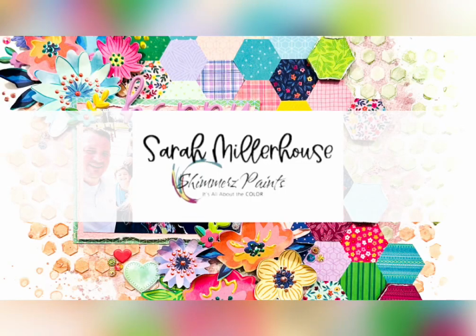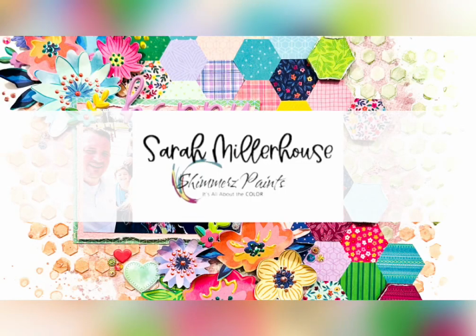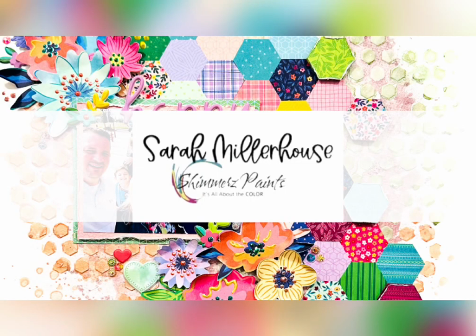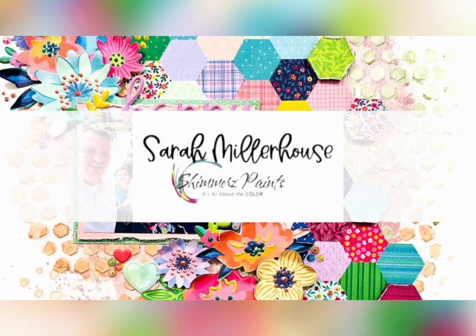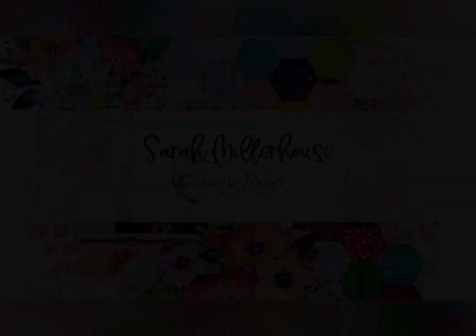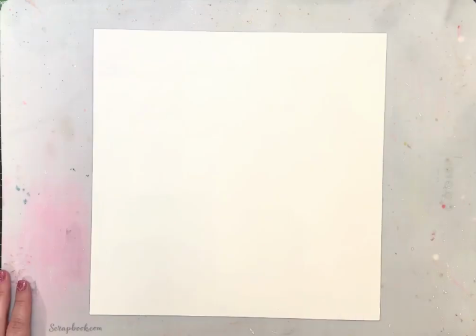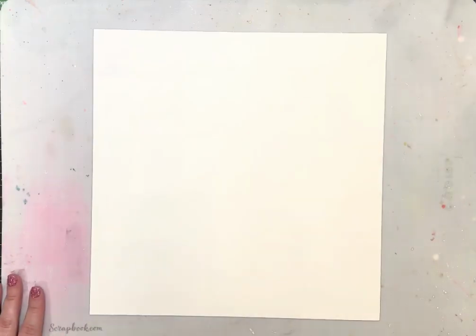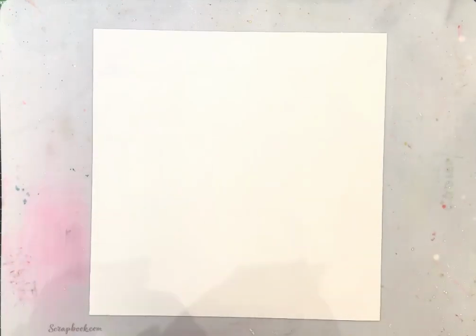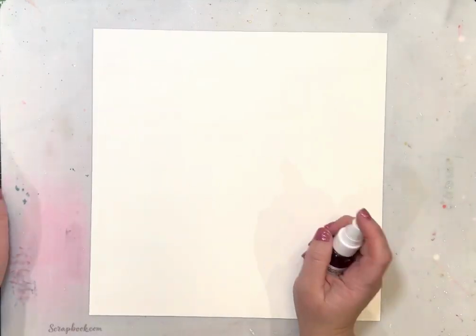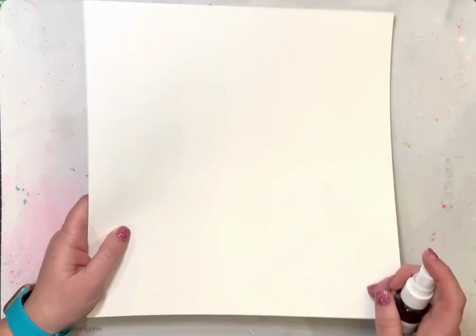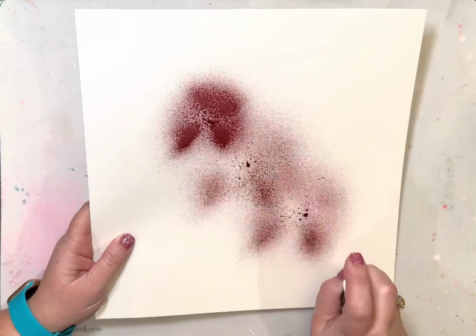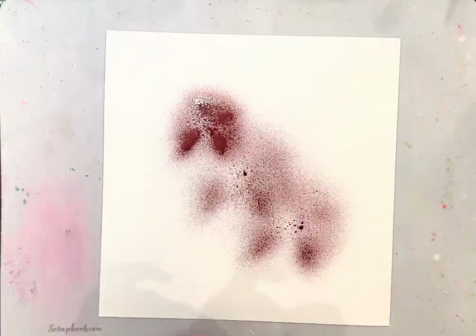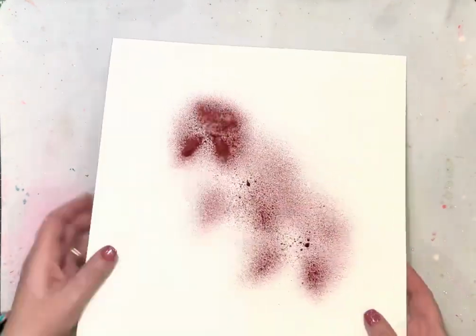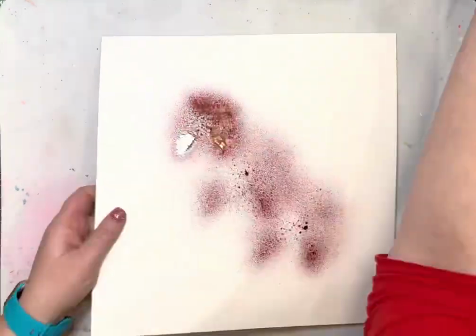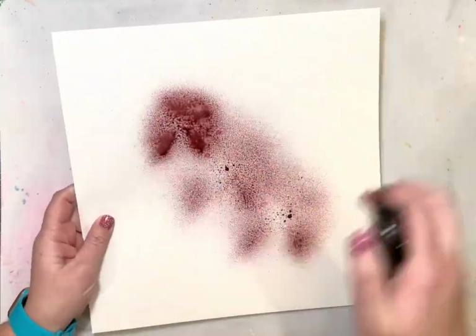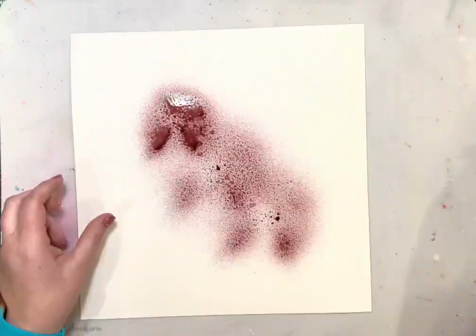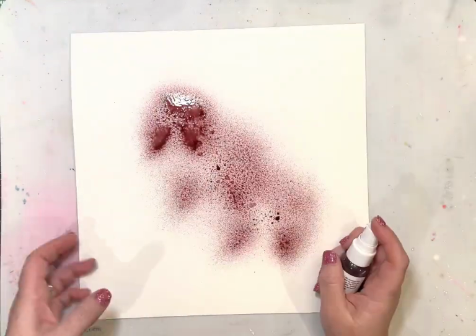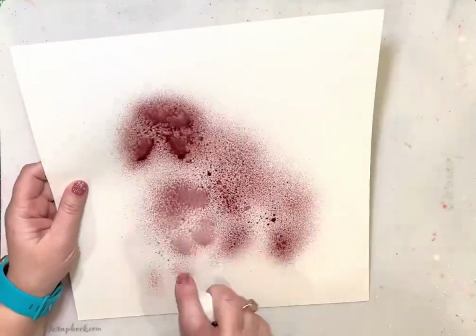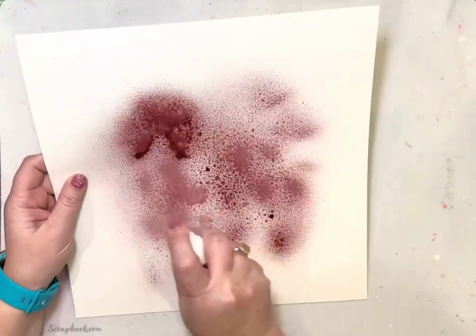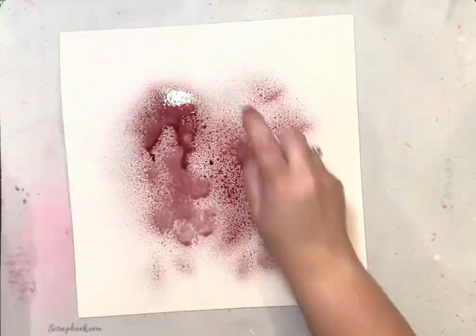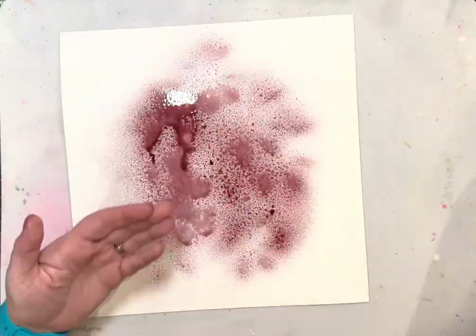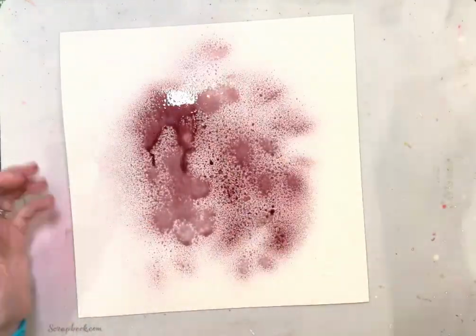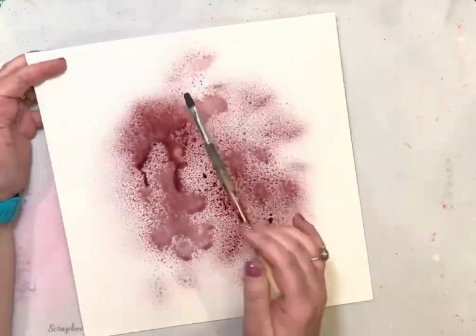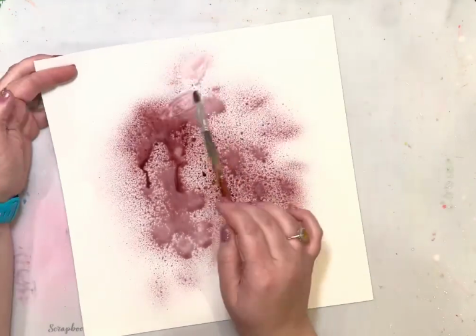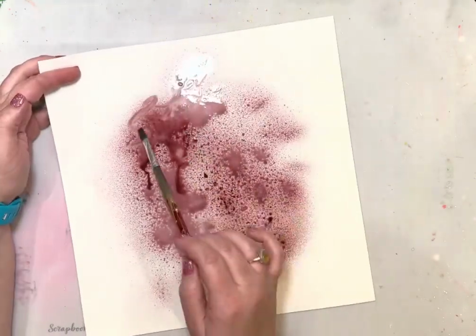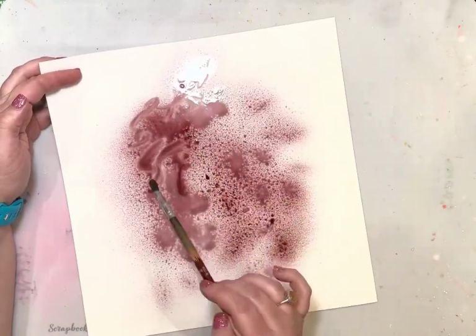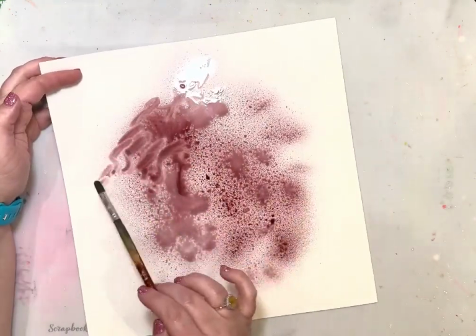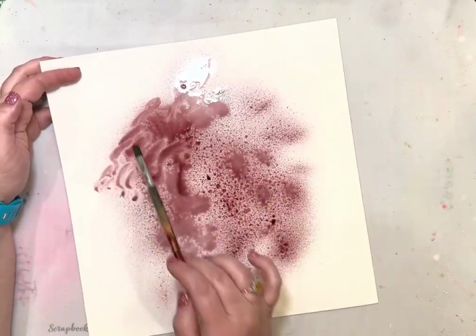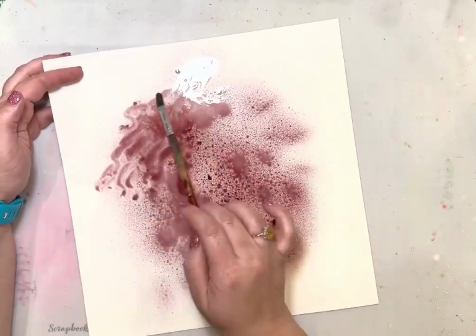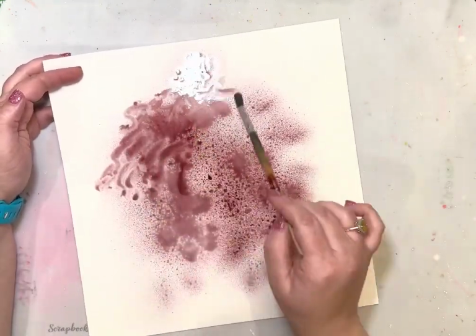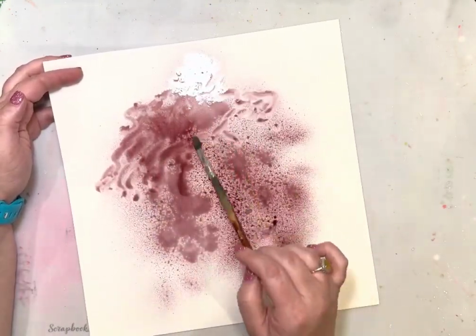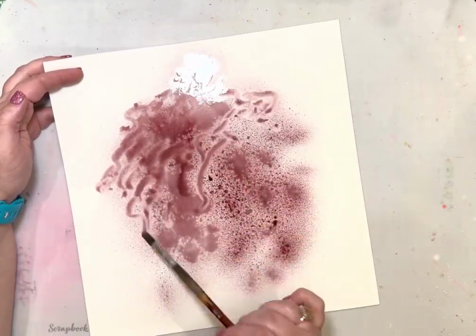Hi friends, it's Sarah Miller House here and I am excited to share a new layout that I made with you for Shimmer's Paints, using the February 2023 color kits.